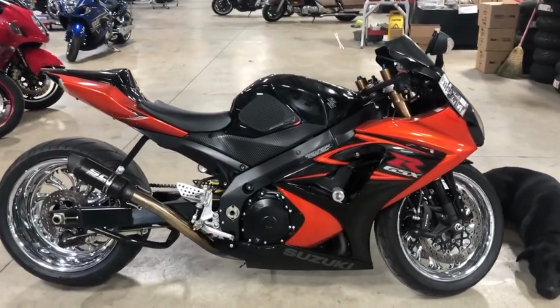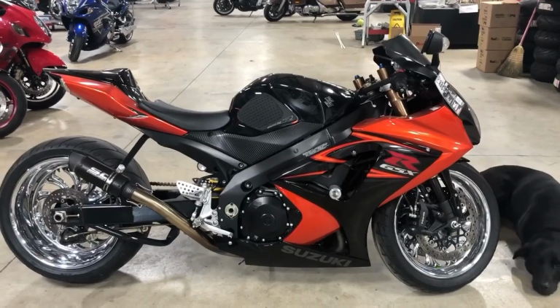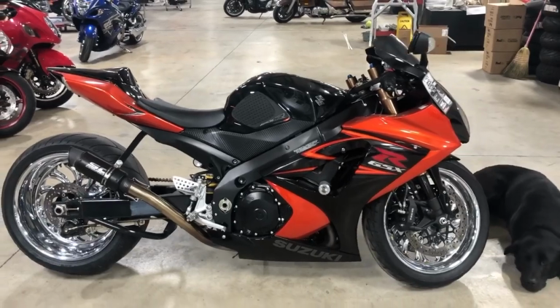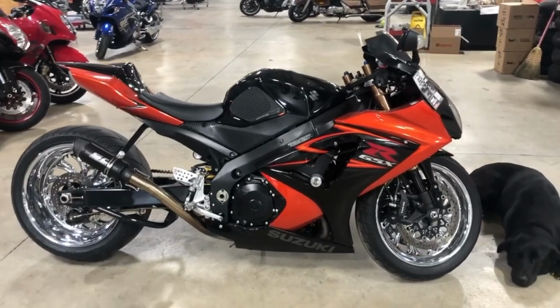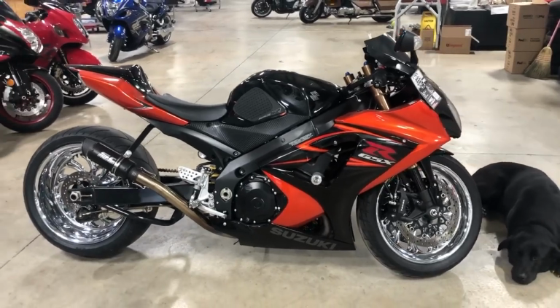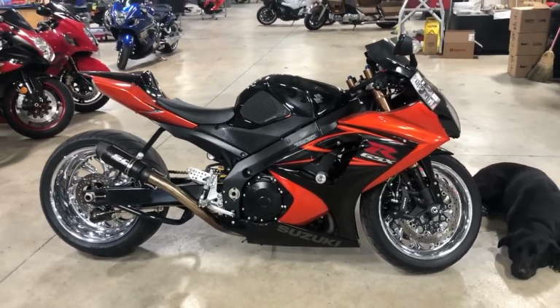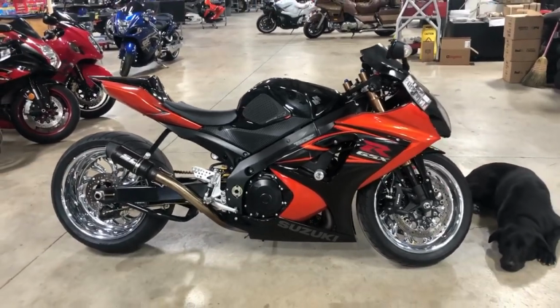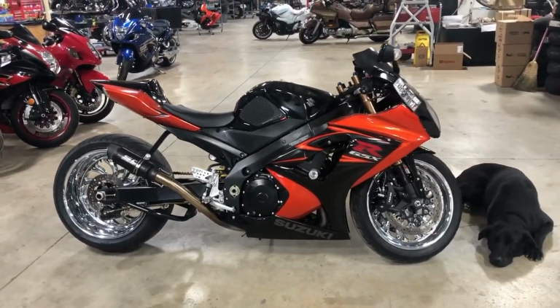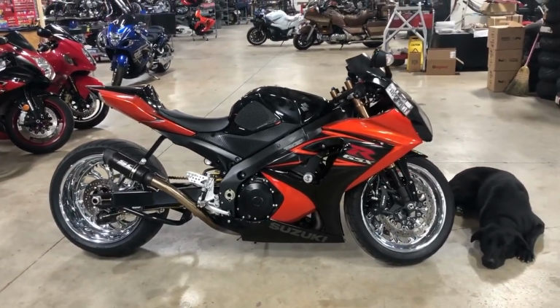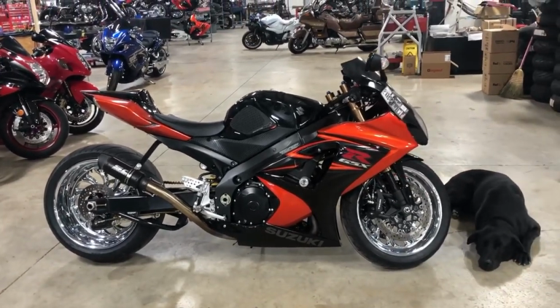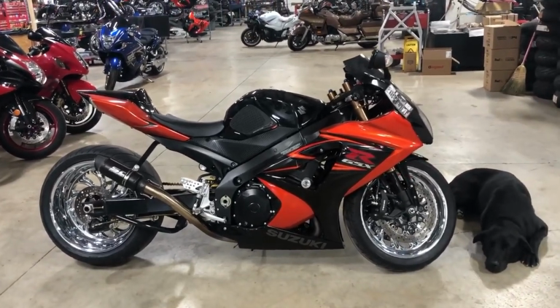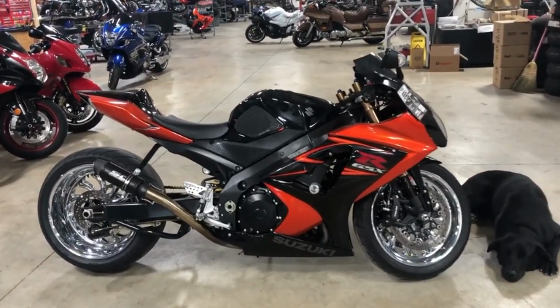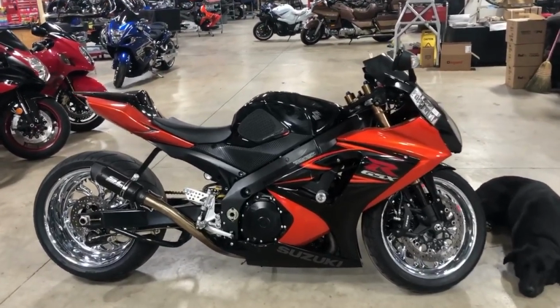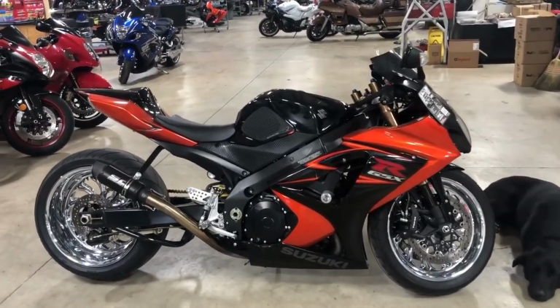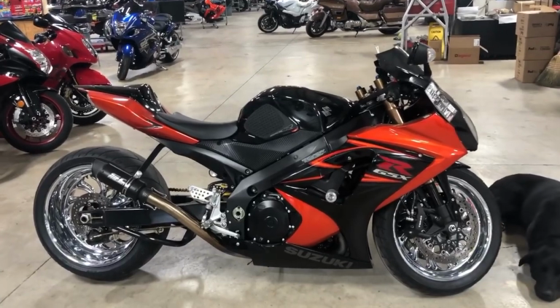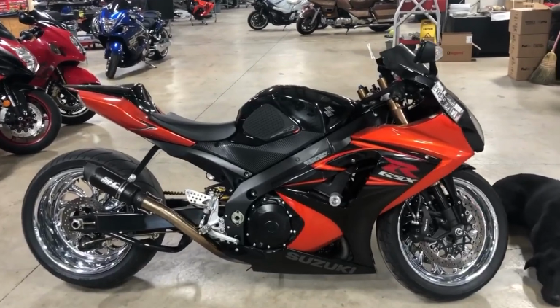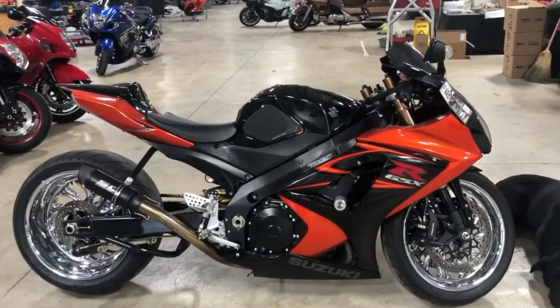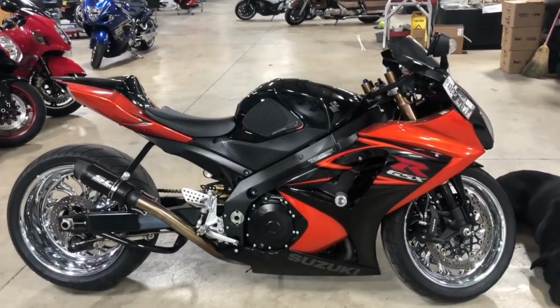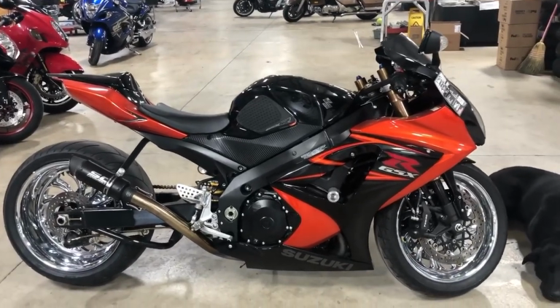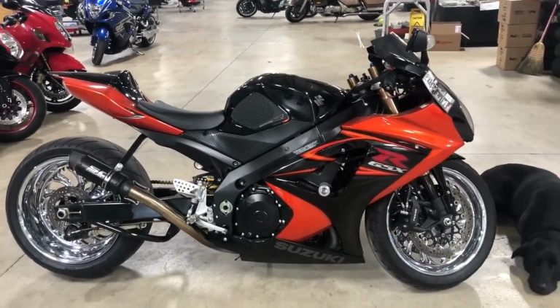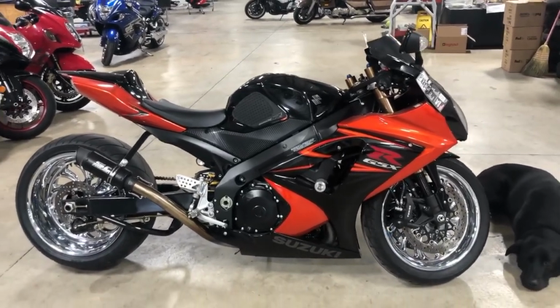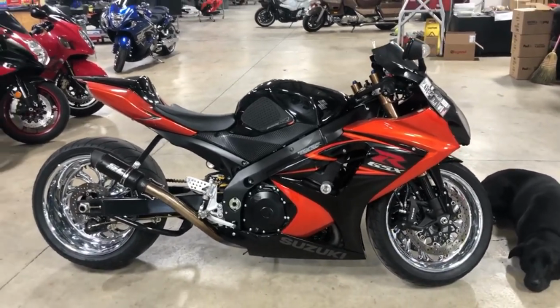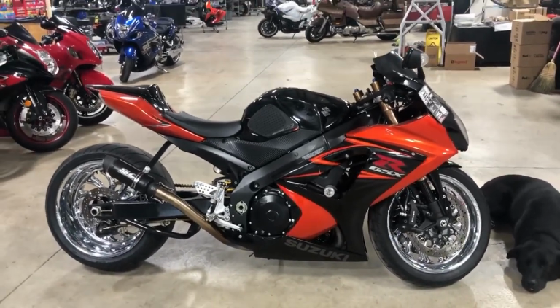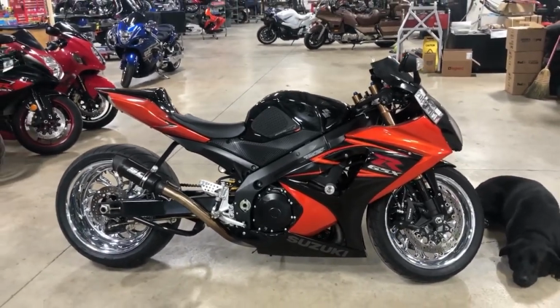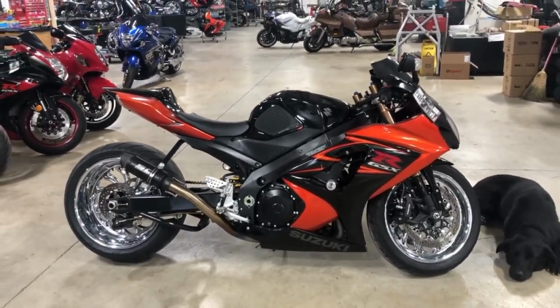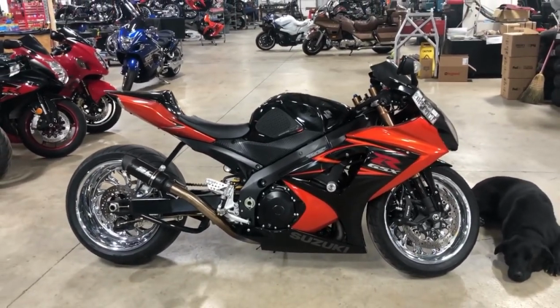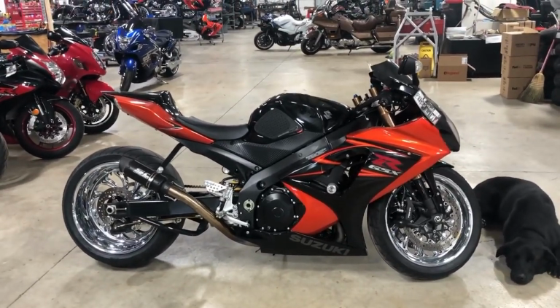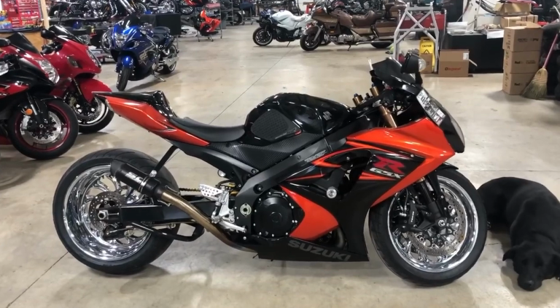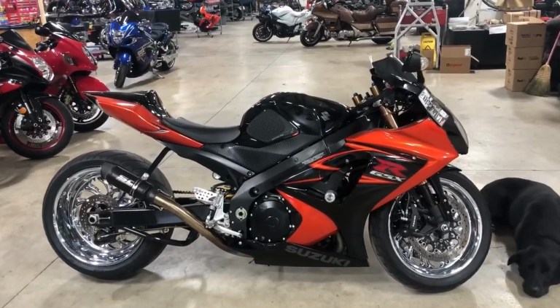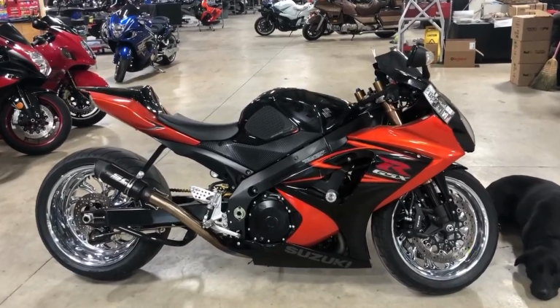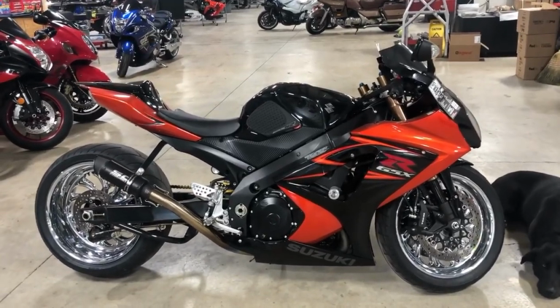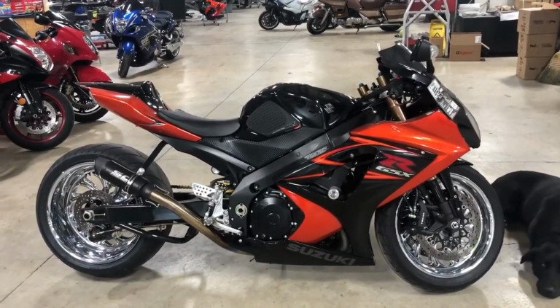If you want a video of a certain bike, just call Darby at 615-431-2294, and the website is allthingschrome.net — click on Bikes for Sale to see all of our inventory. All Things Chrome.